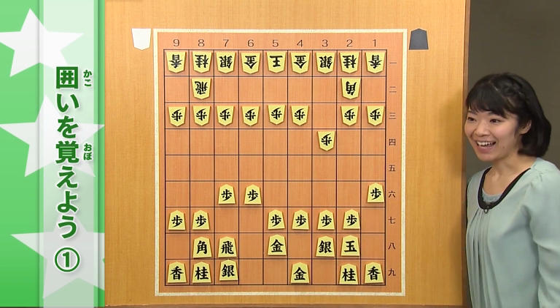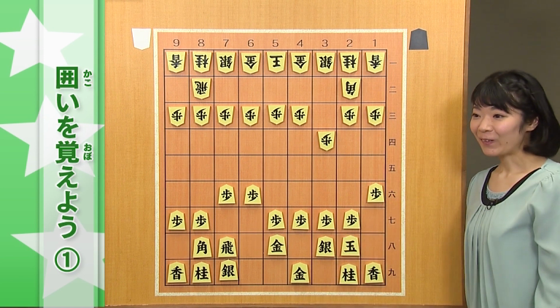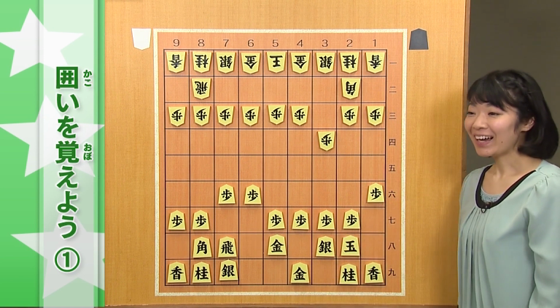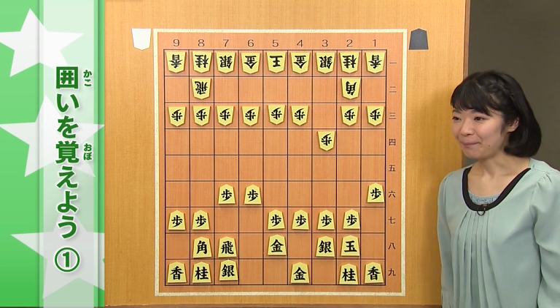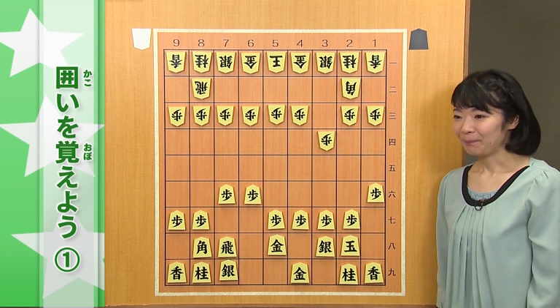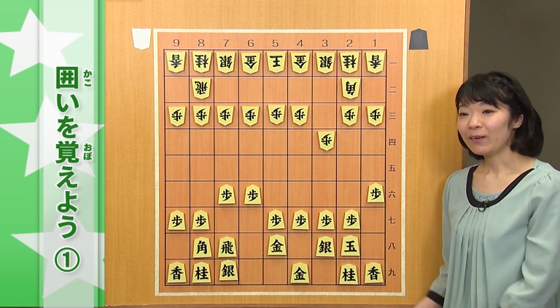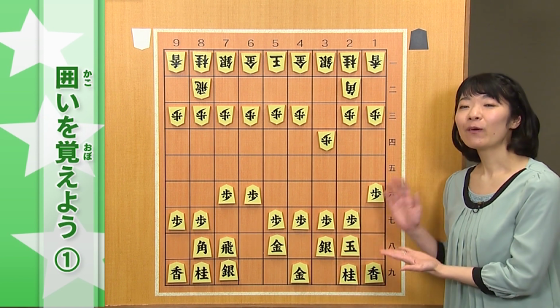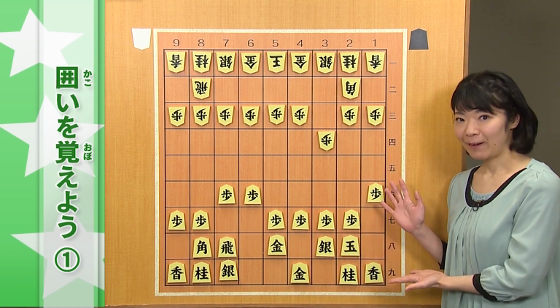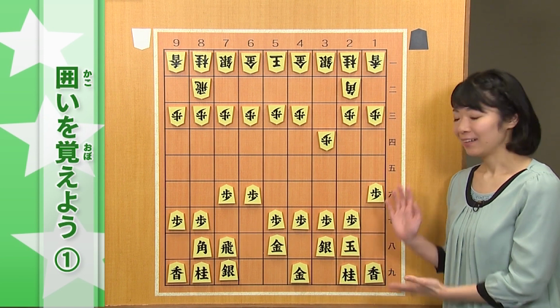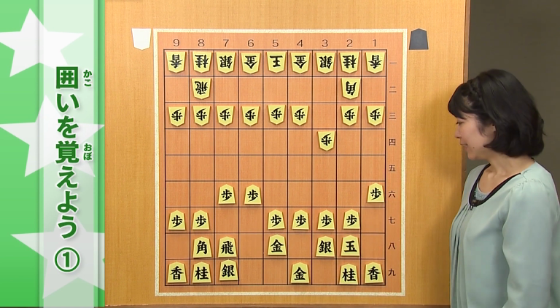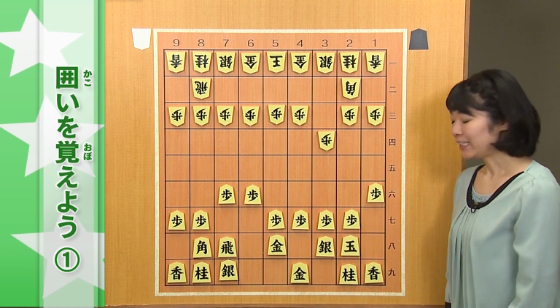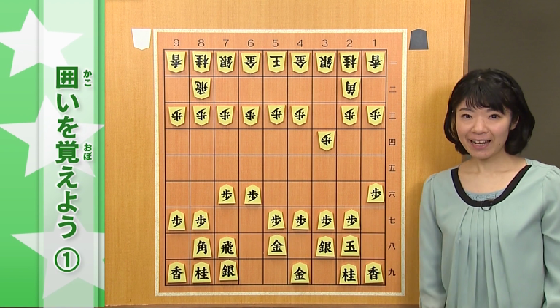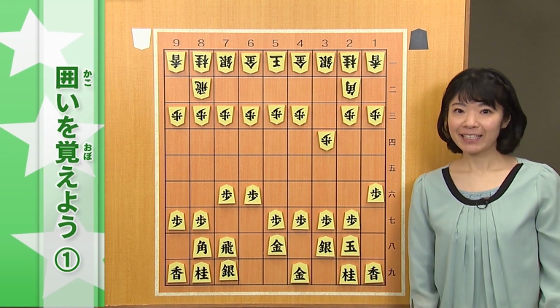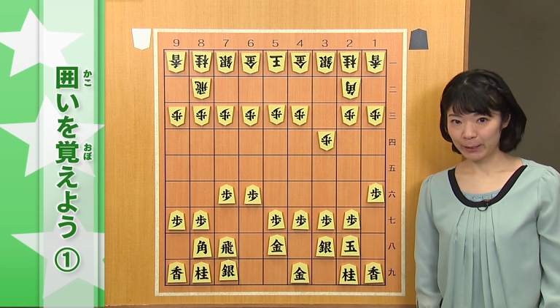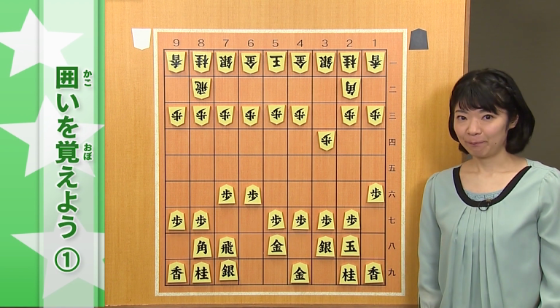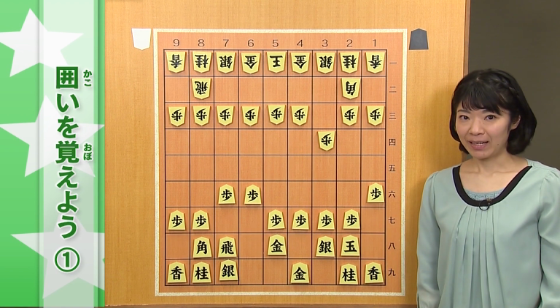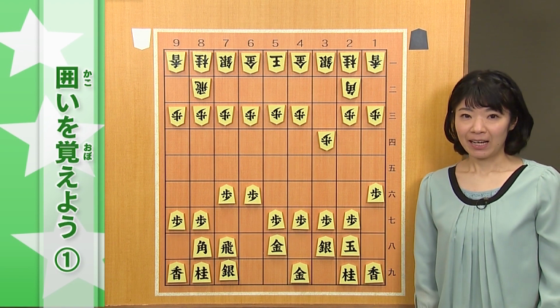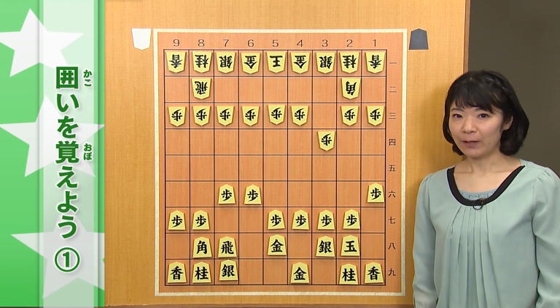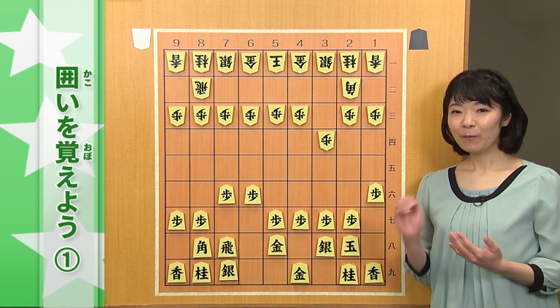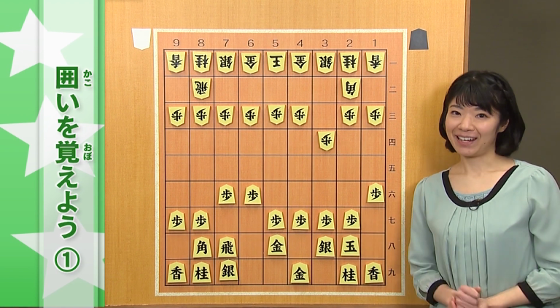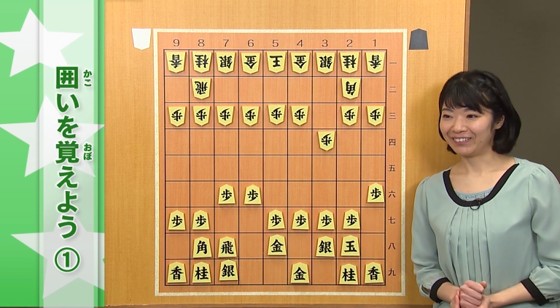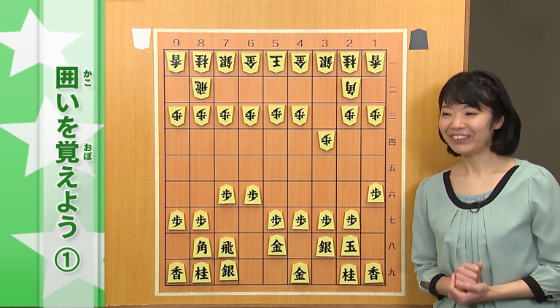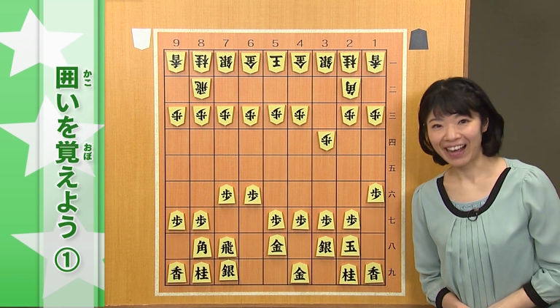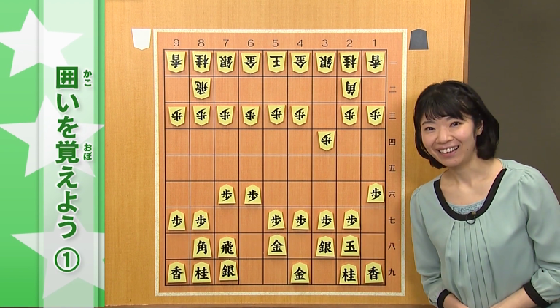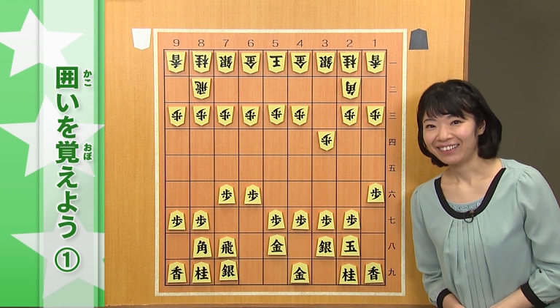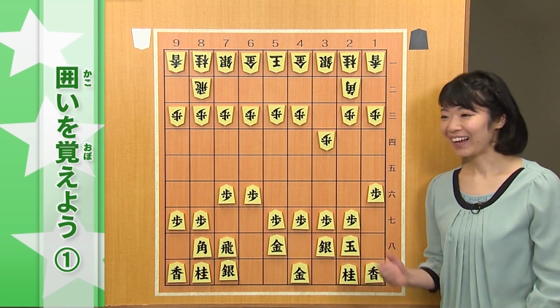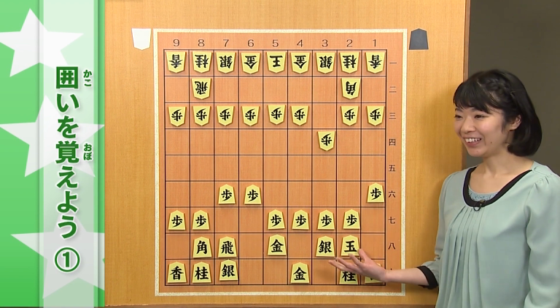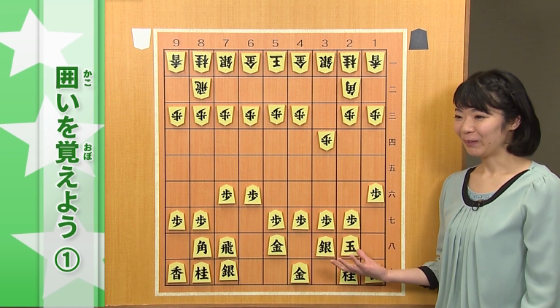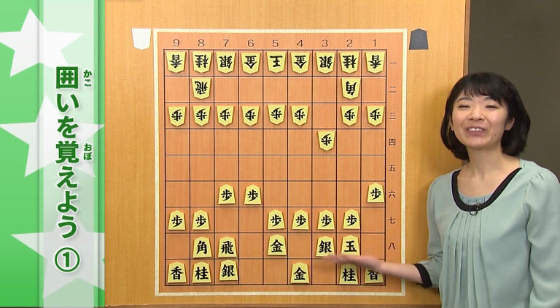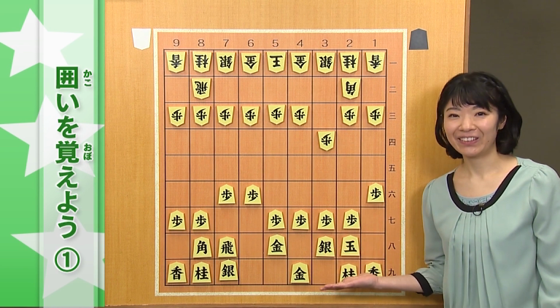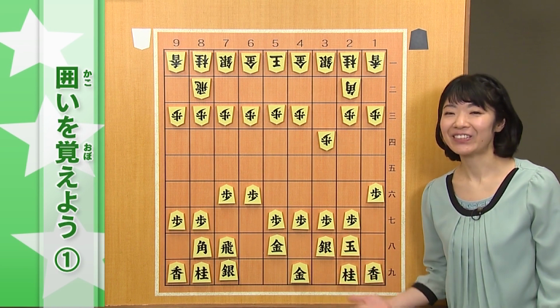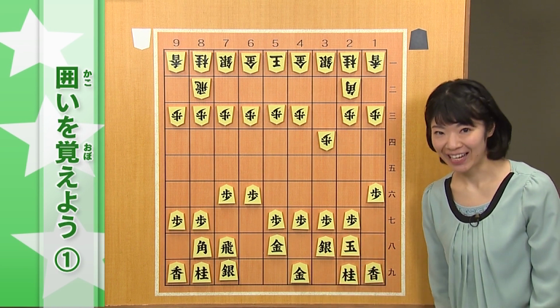さあ、ここから、美濃囲いは、進展しやすい、リフォームができる、というのが、この囲いのもう一つの特徴です。今、この2階建てのお家を、では、3階建てにリフォームしていきましょう。